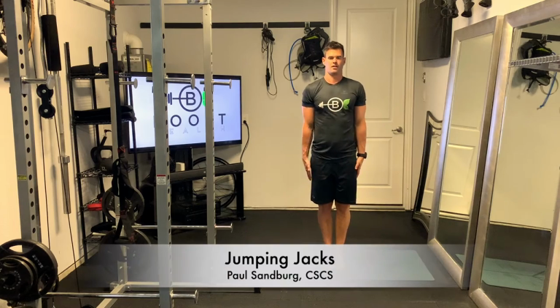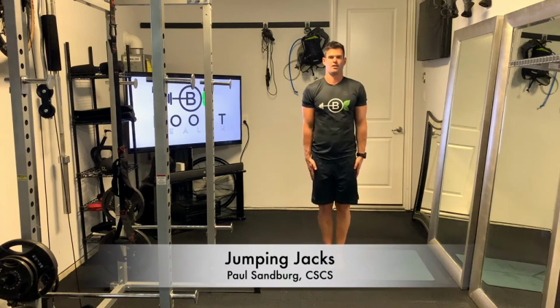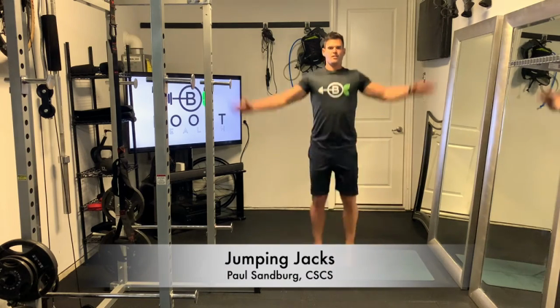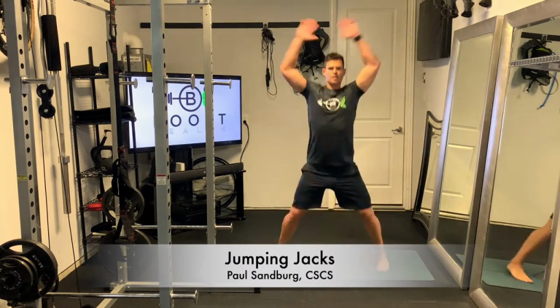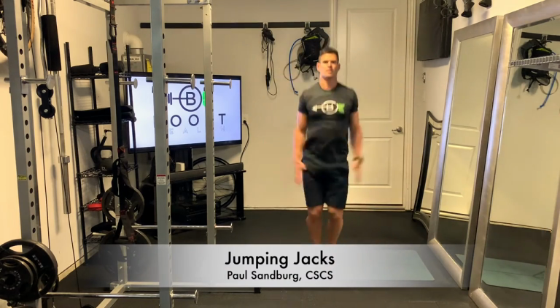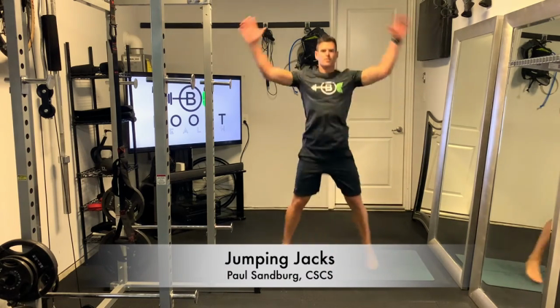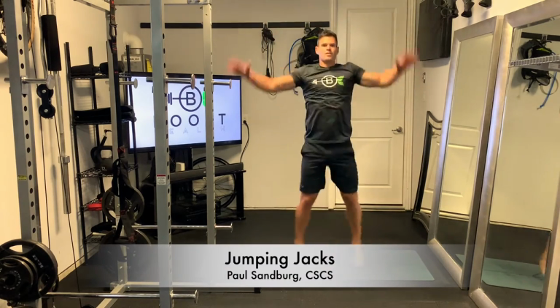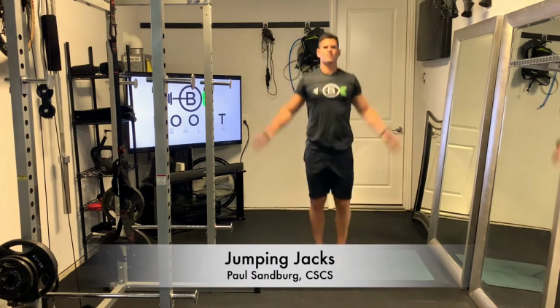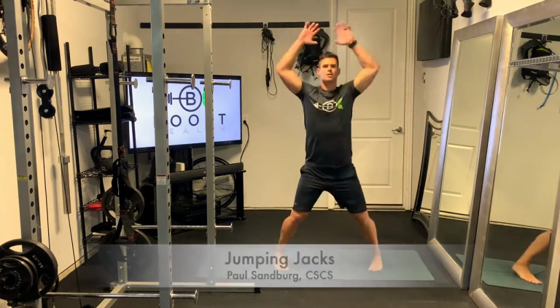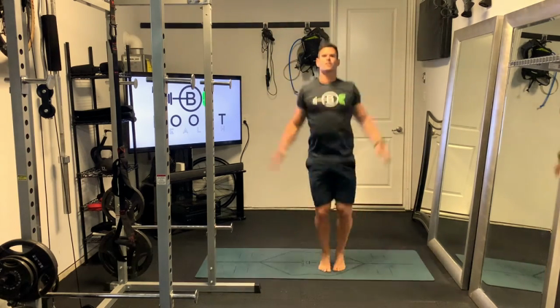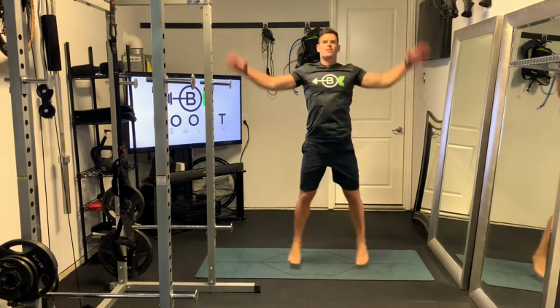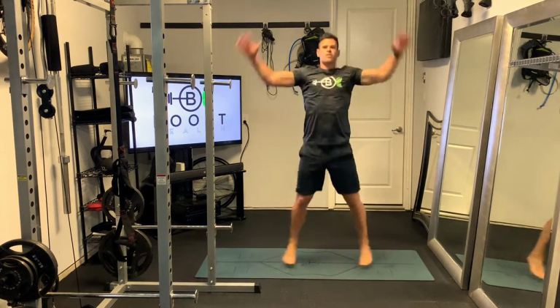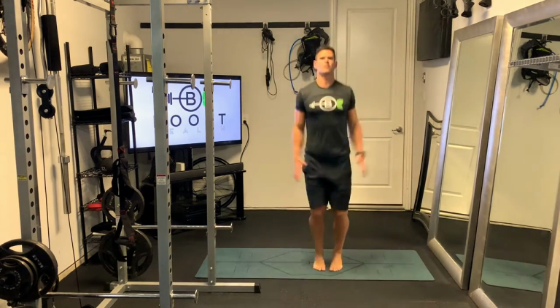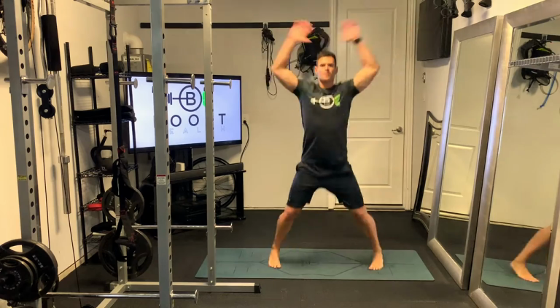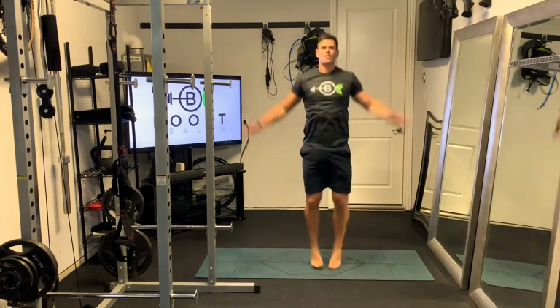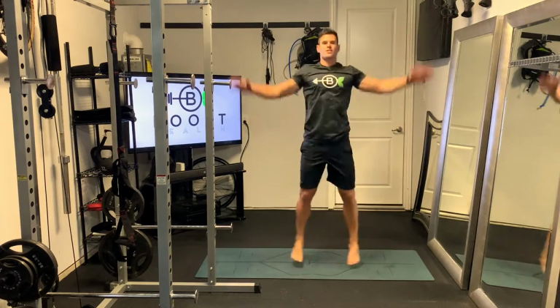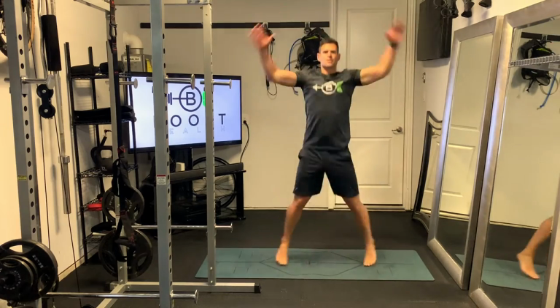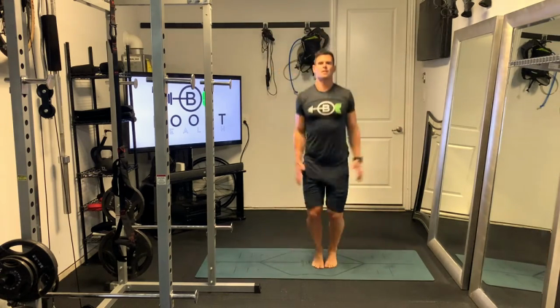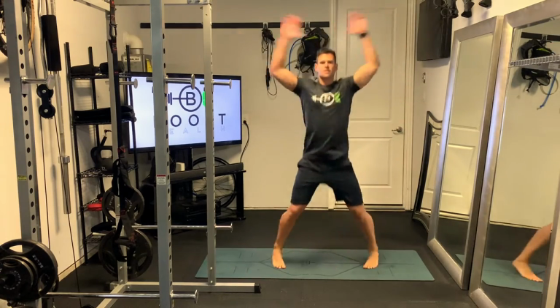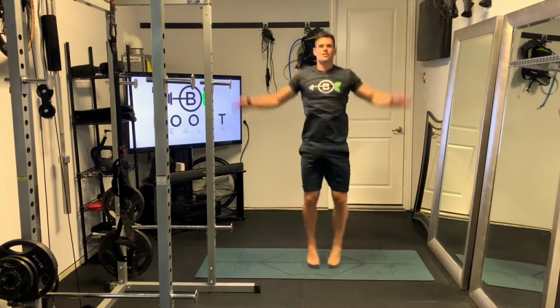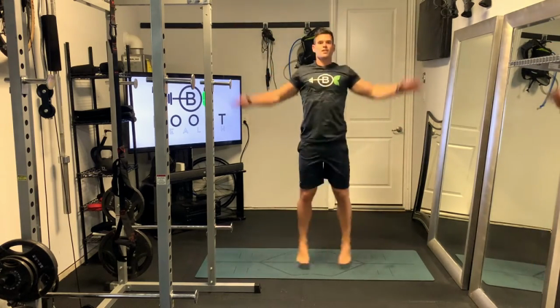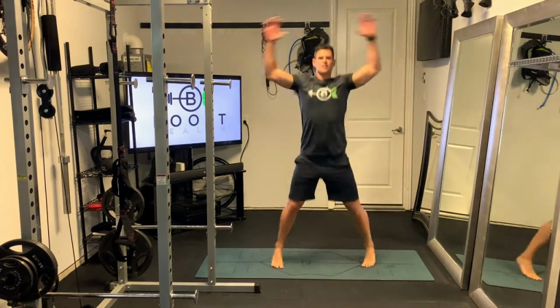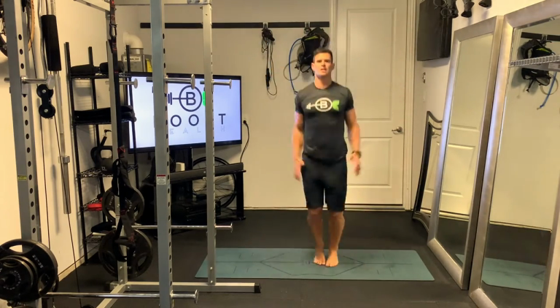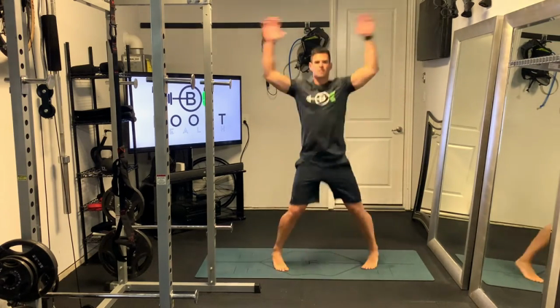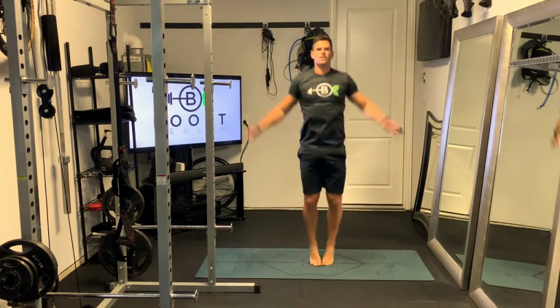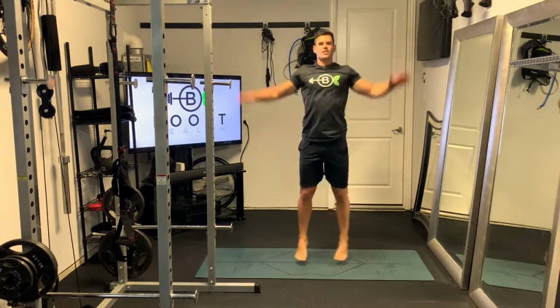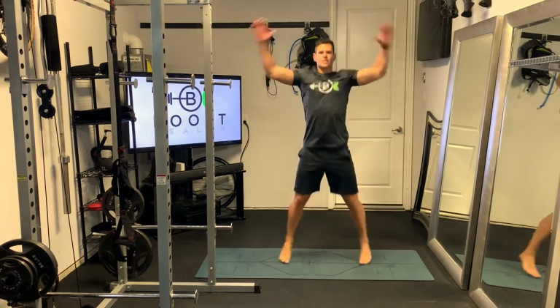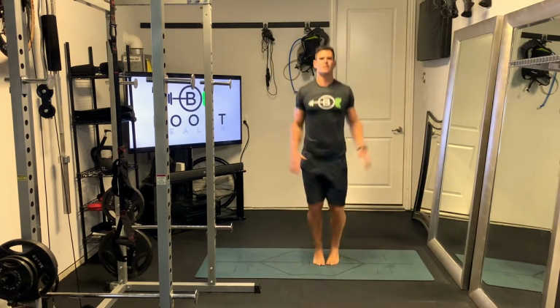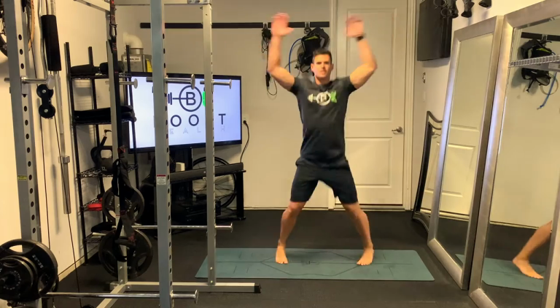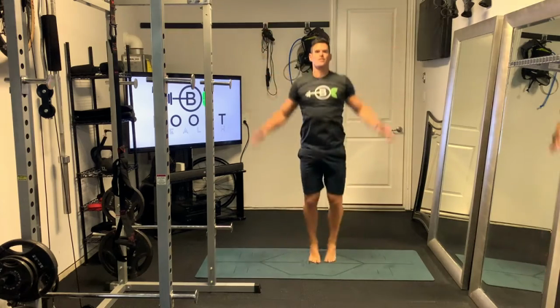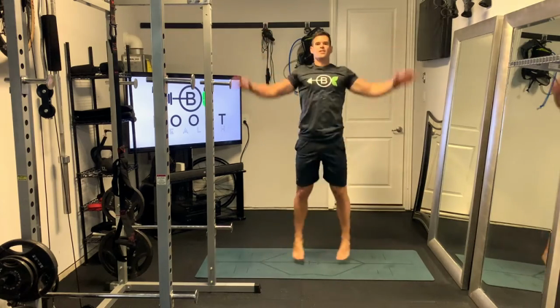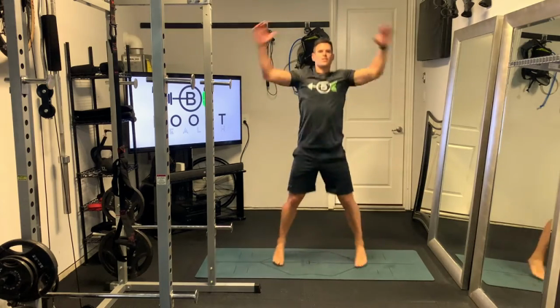These are good old jumping jacks, a fantastic cardiovascular calisthenic movement. For these, pretty simple — you're just going to start with your feet together and hands at your sides.